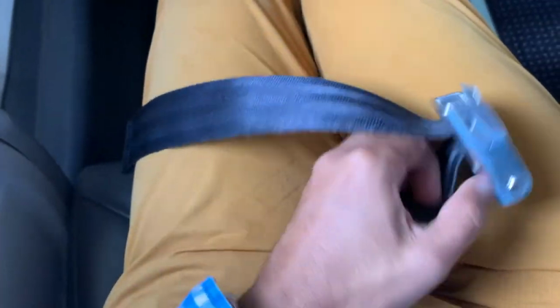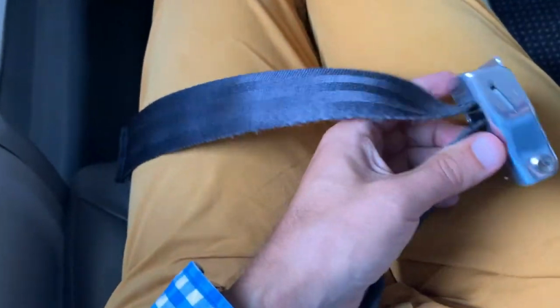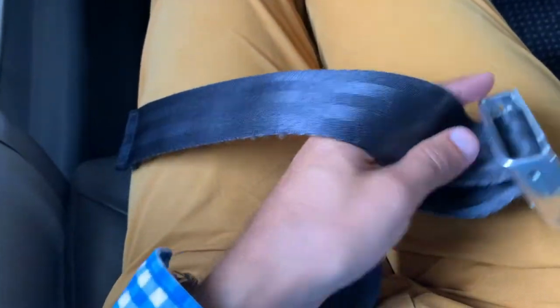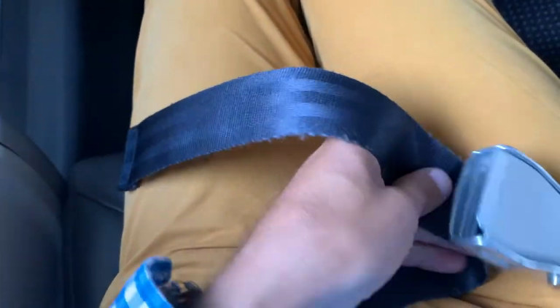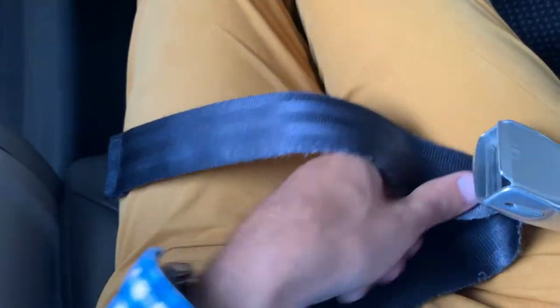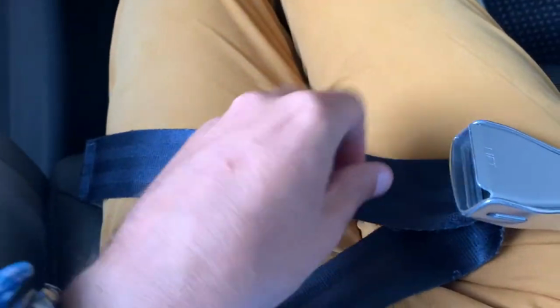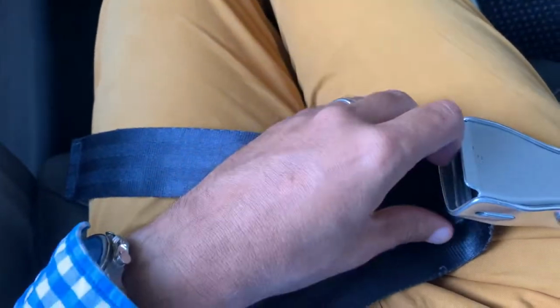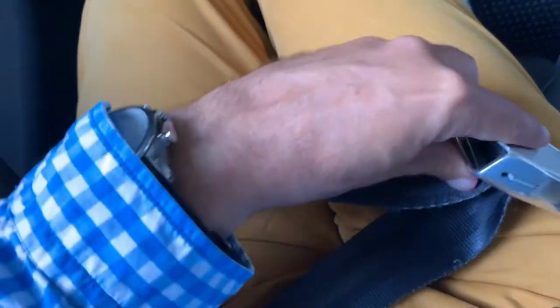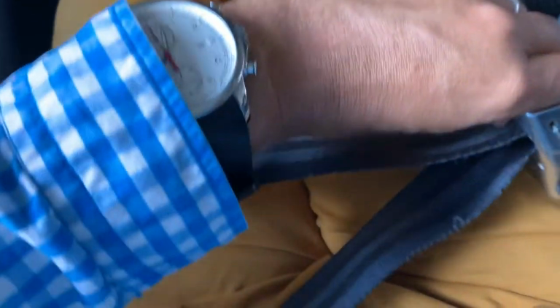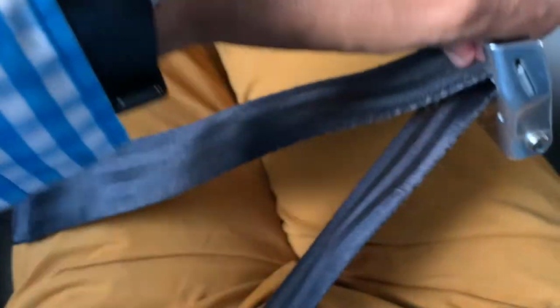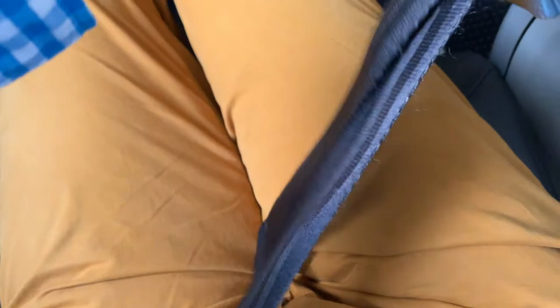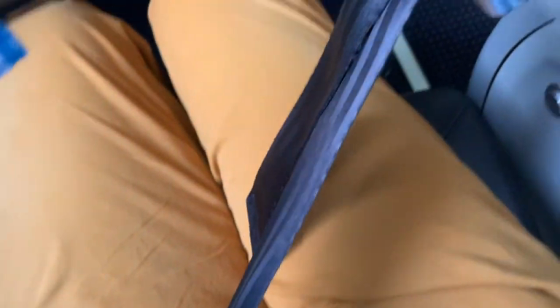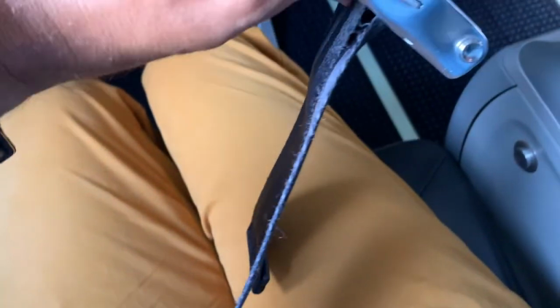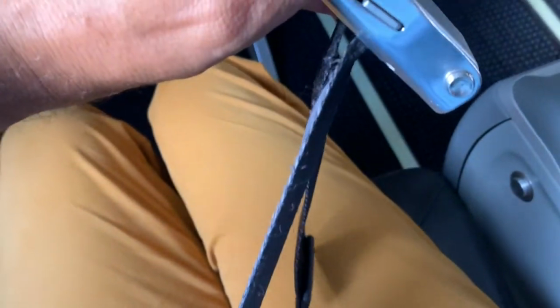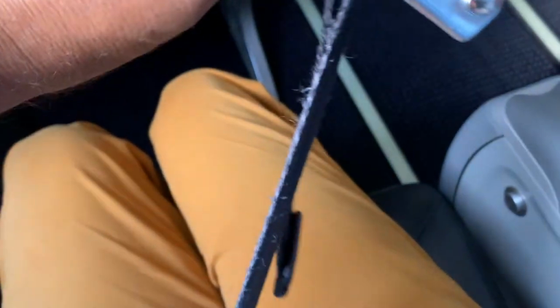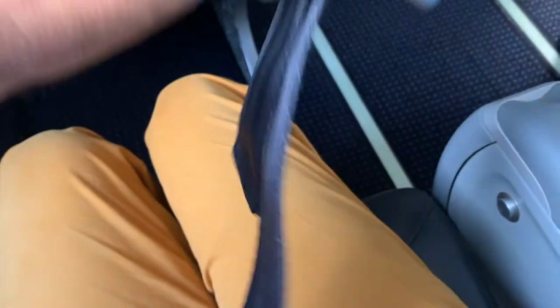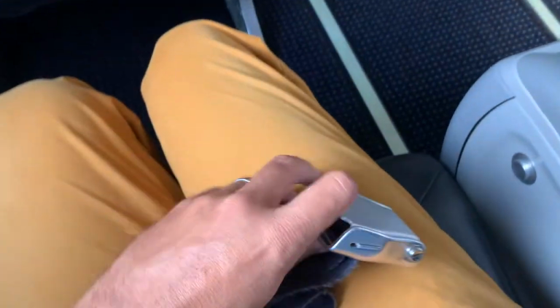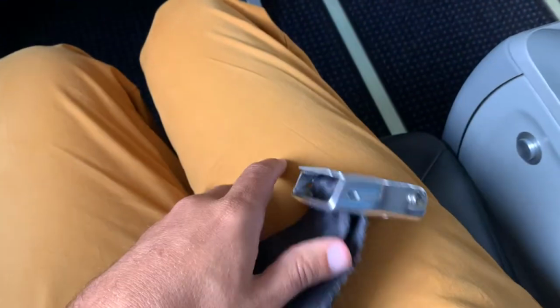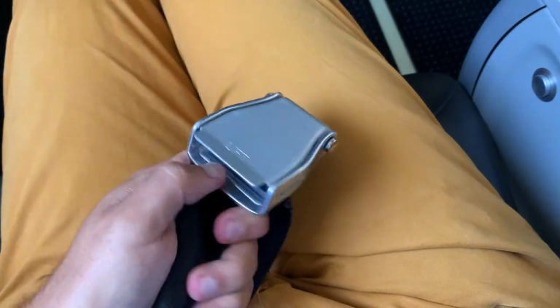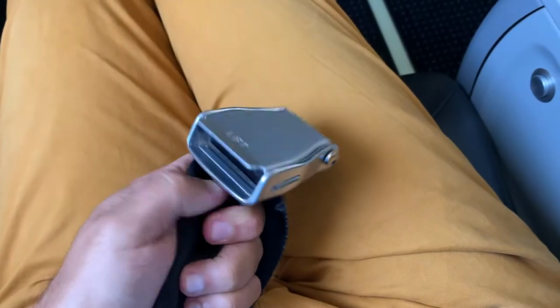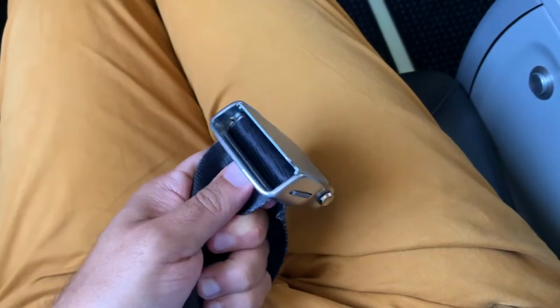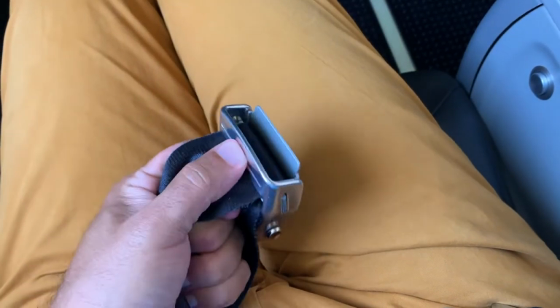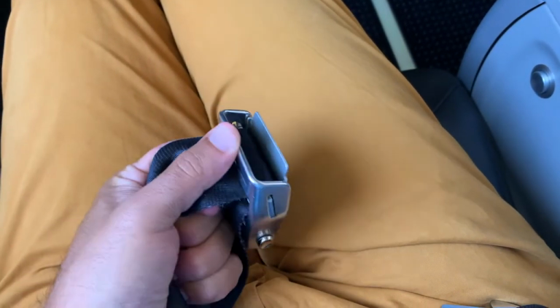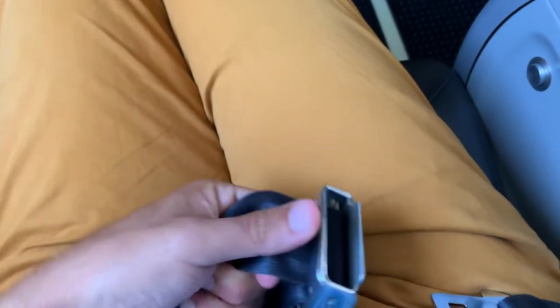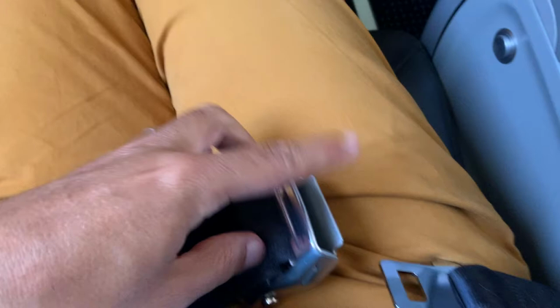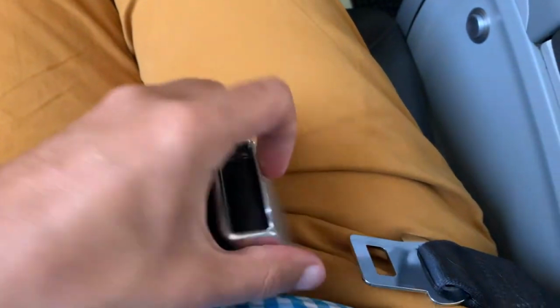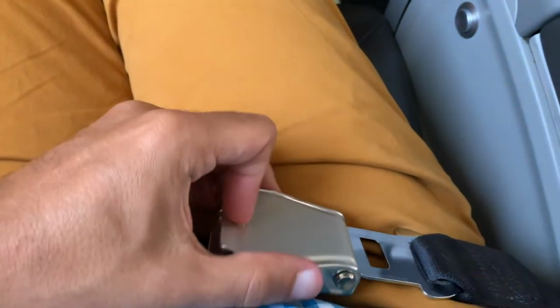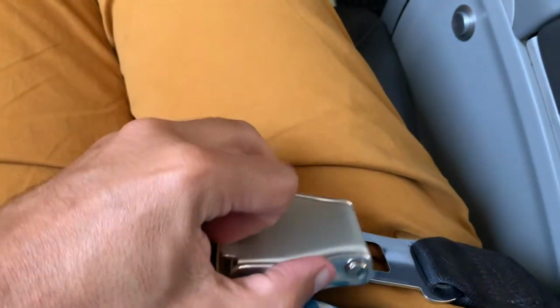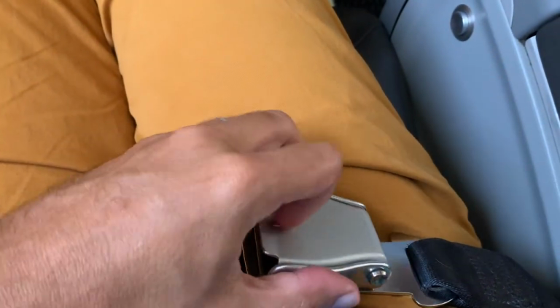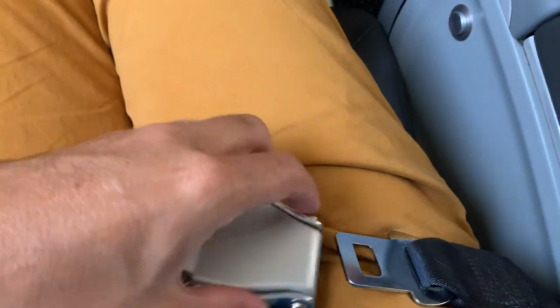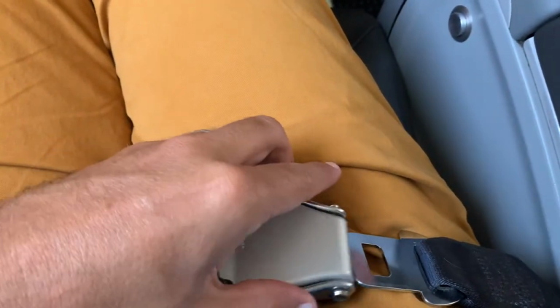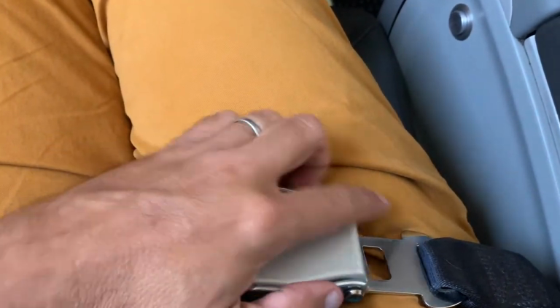Don't worry — your seatbelt fits all sizes. You can extend your seatbelt rather large, and if this isn't enough, you could always ask the flight attendant for a seatbelt extension.